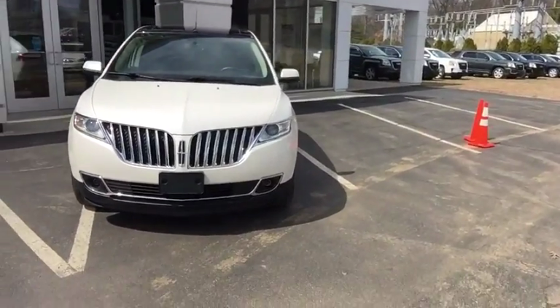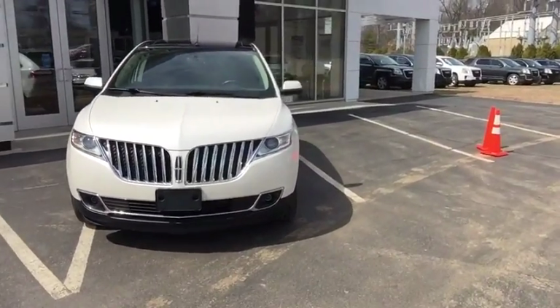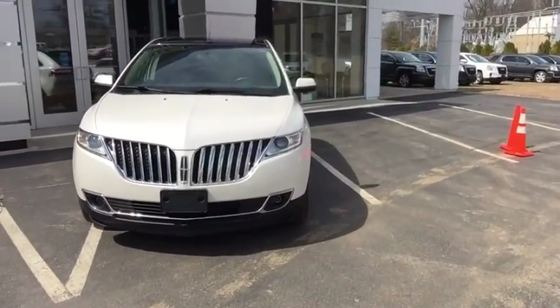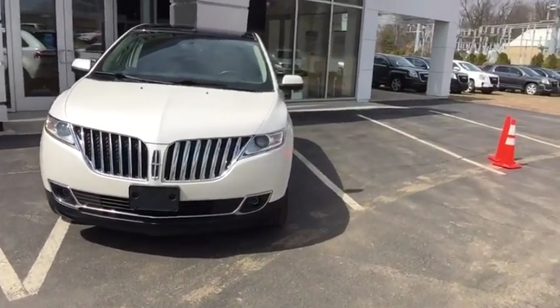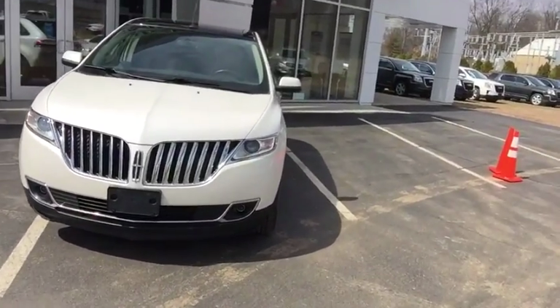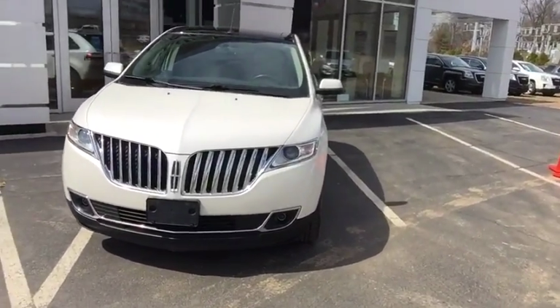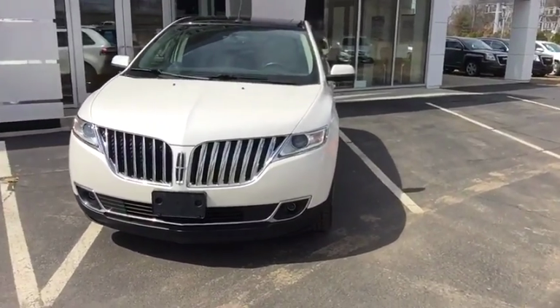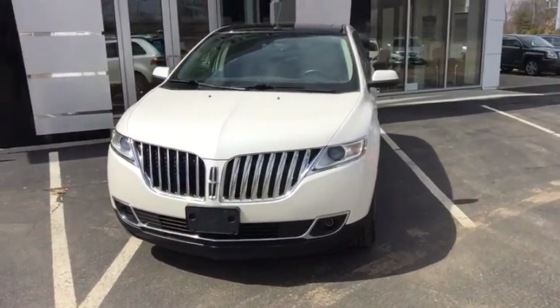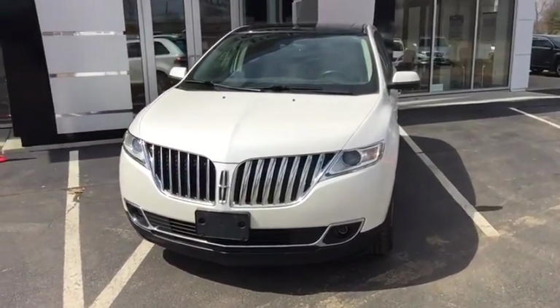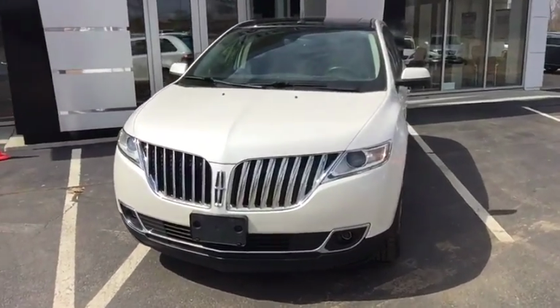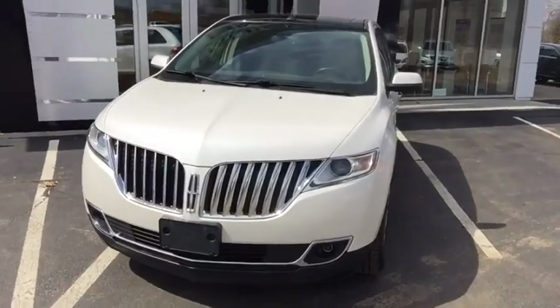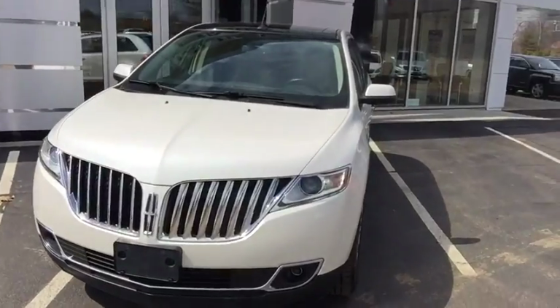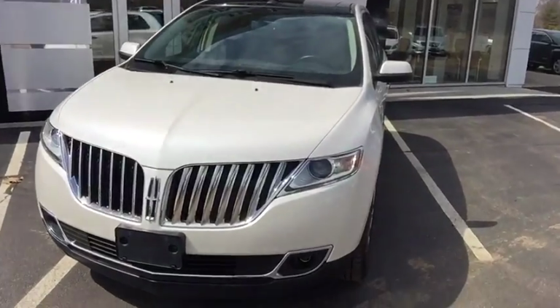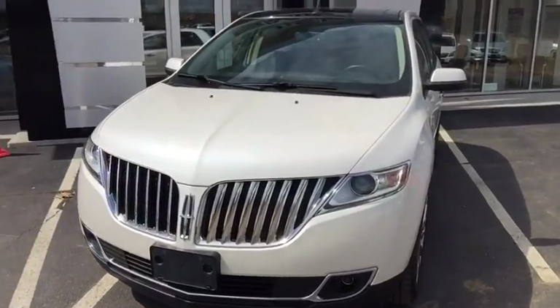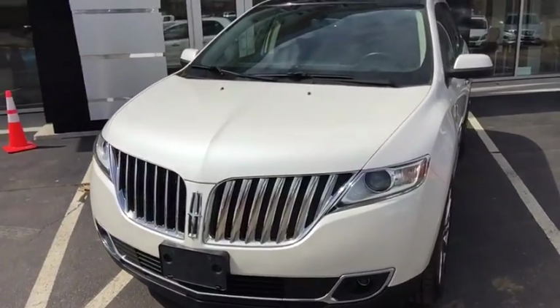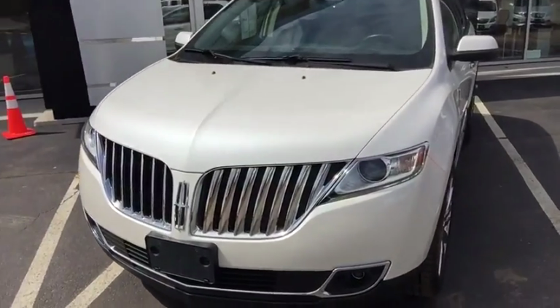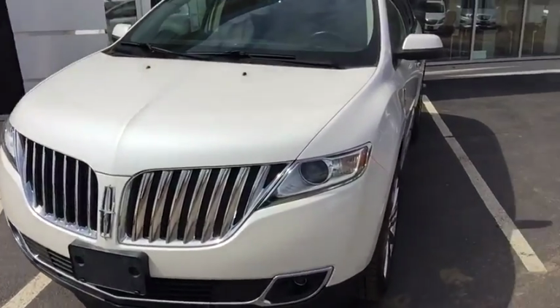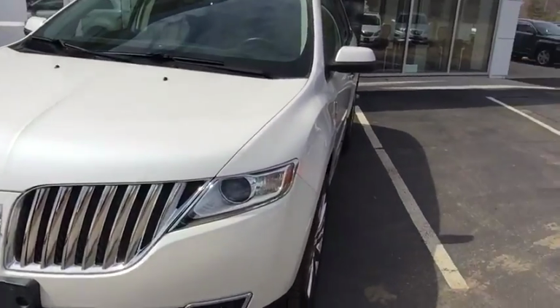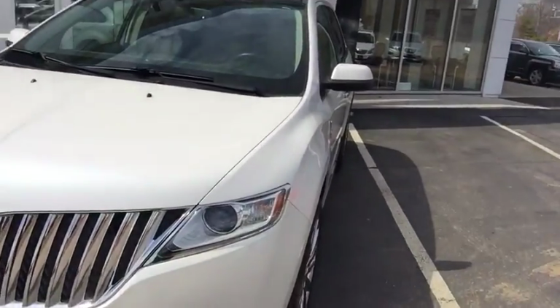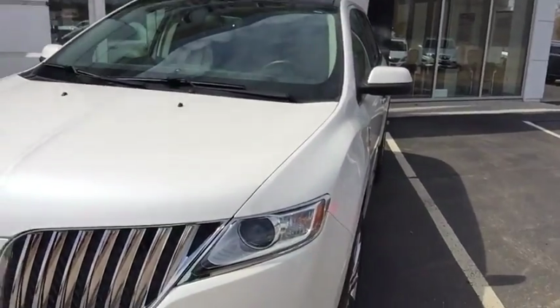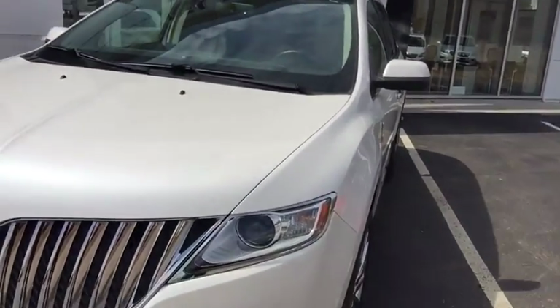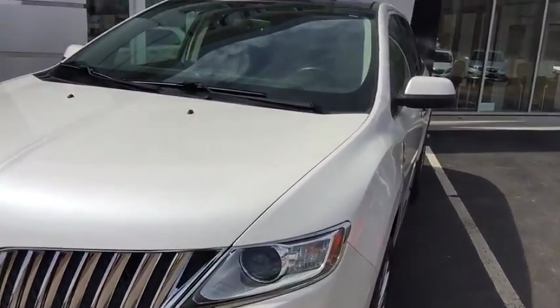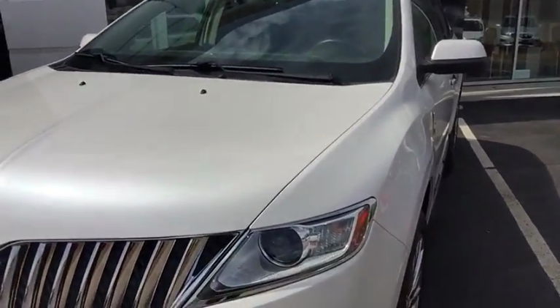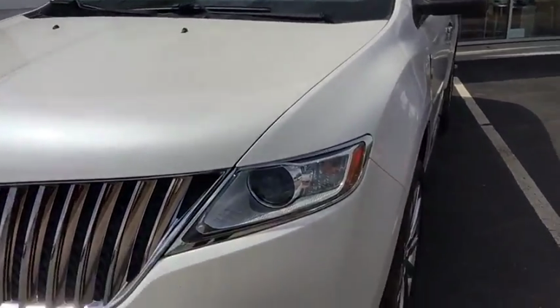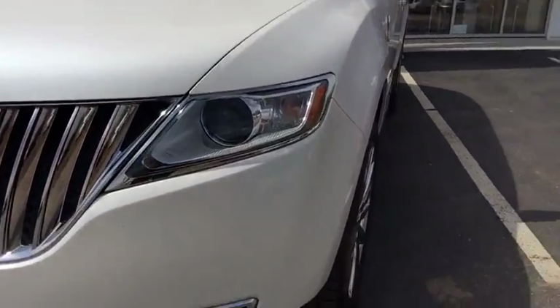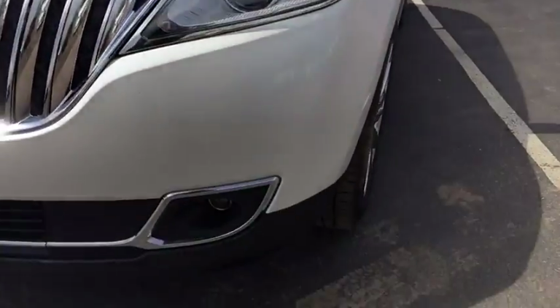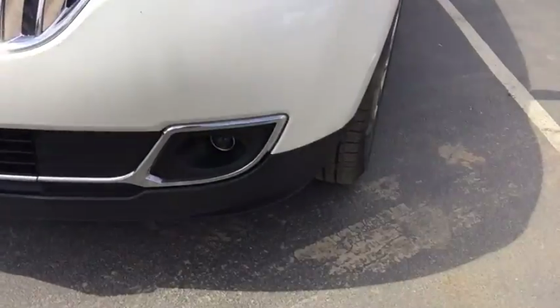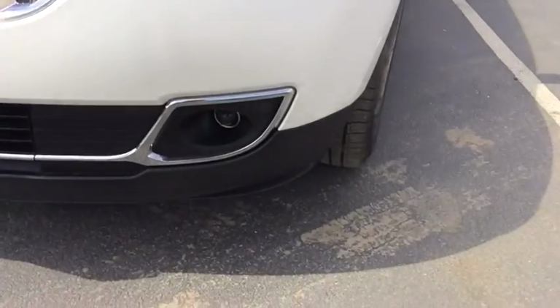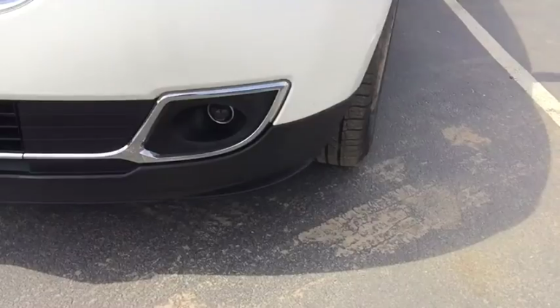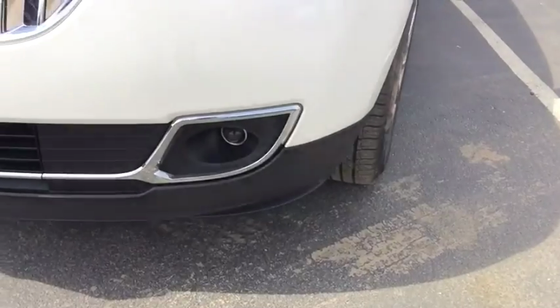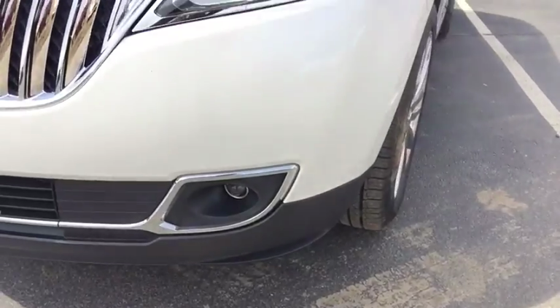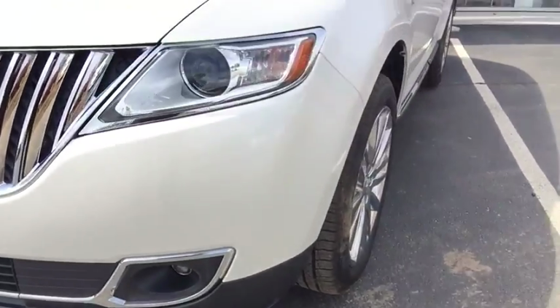Take note of the stylish Lincoln grille, chrome plated, with nice projecting headlamps and fog lamps down below as well.